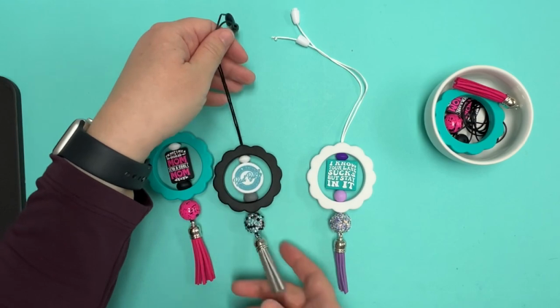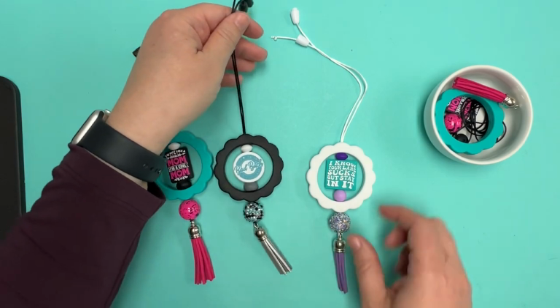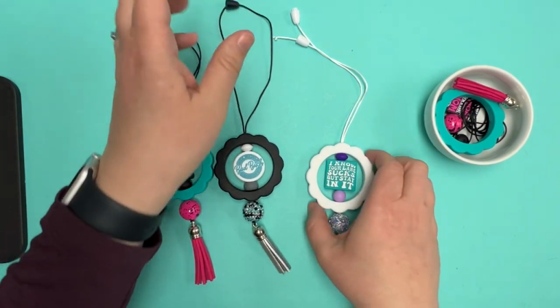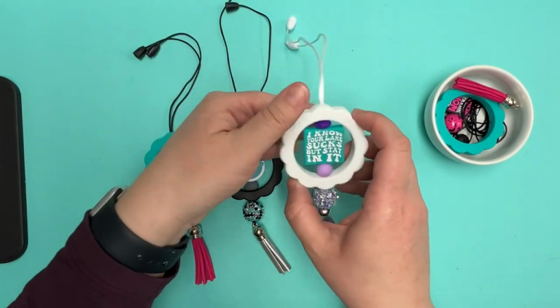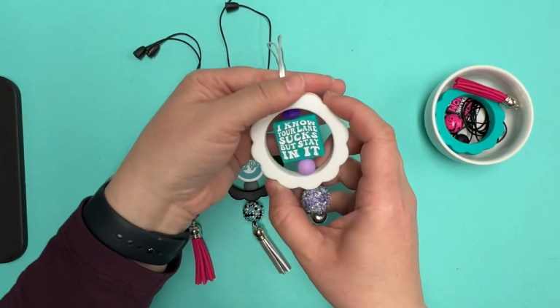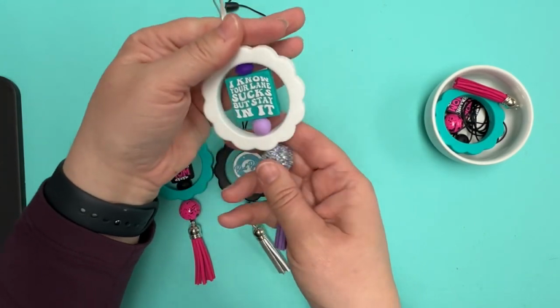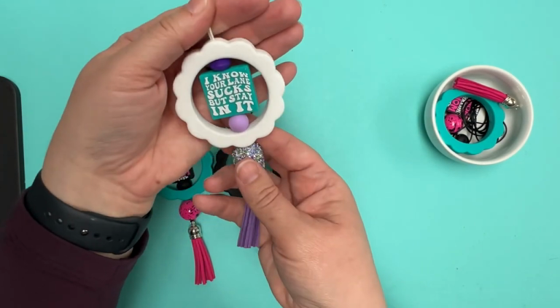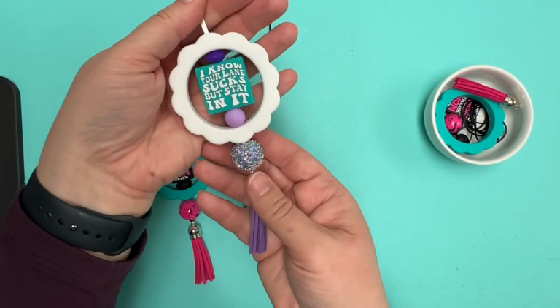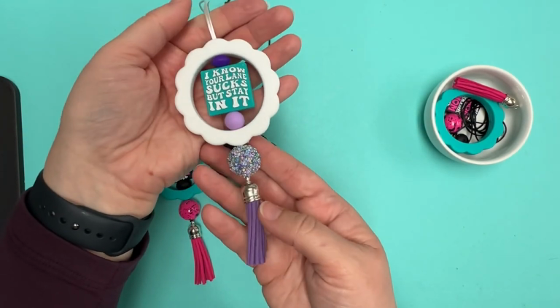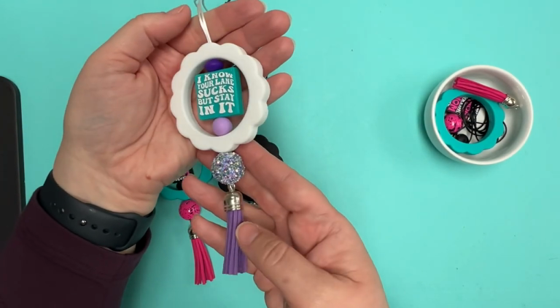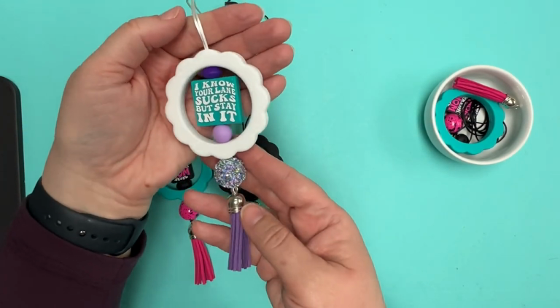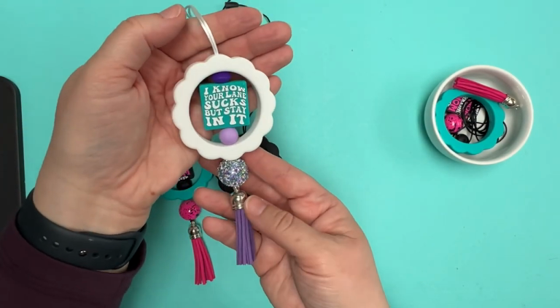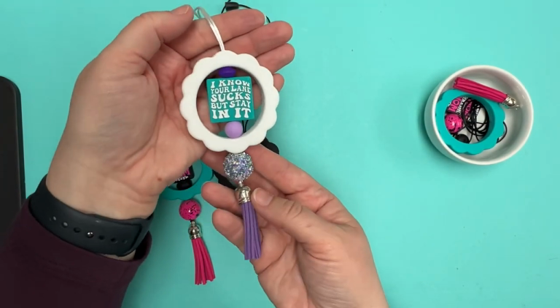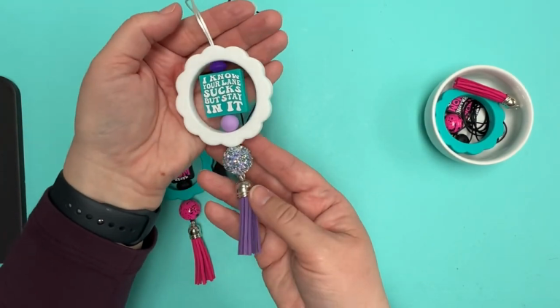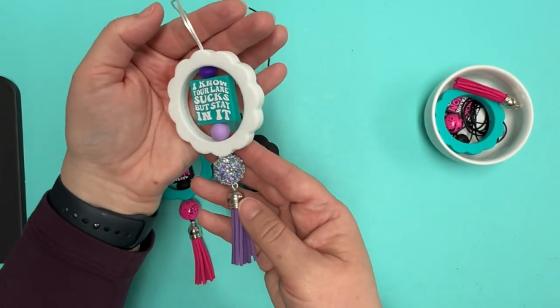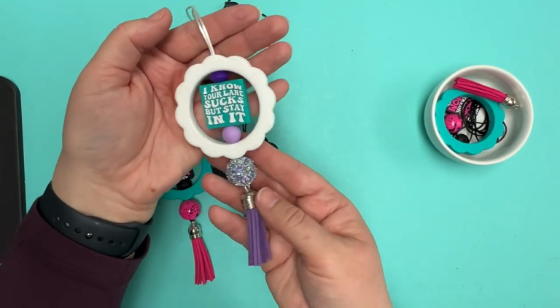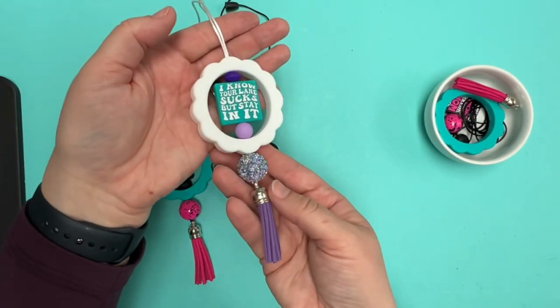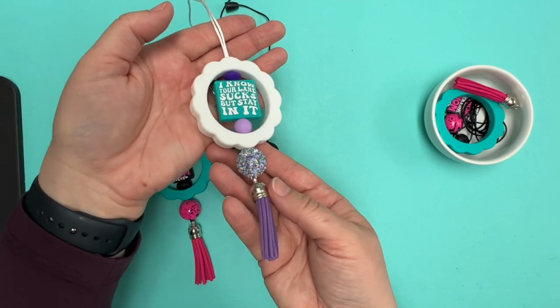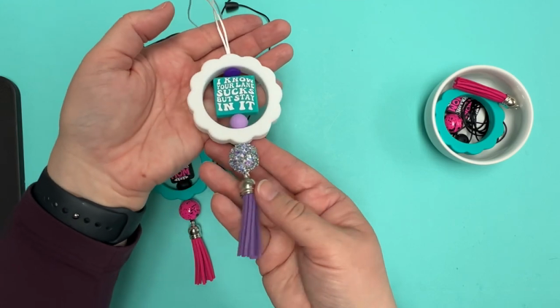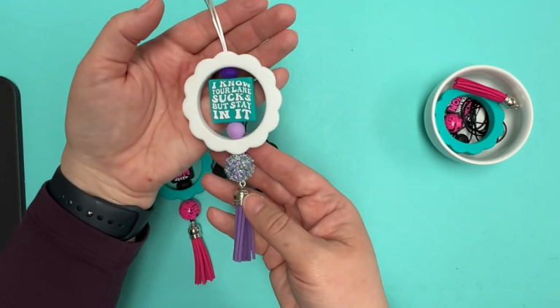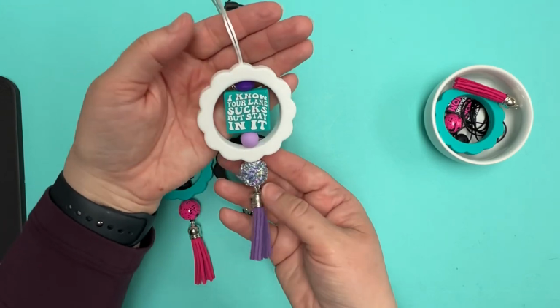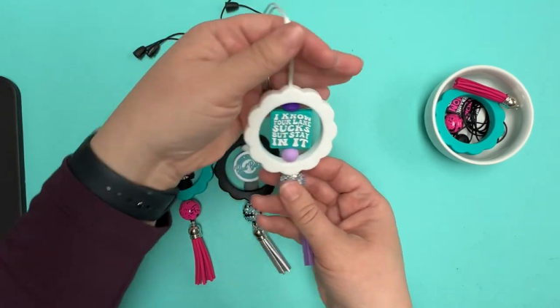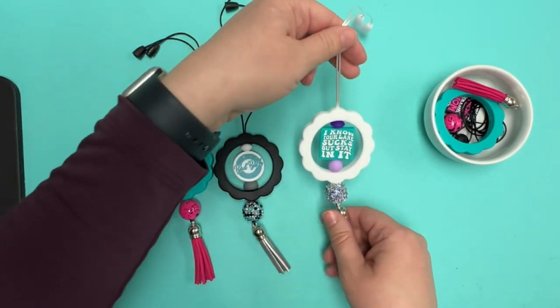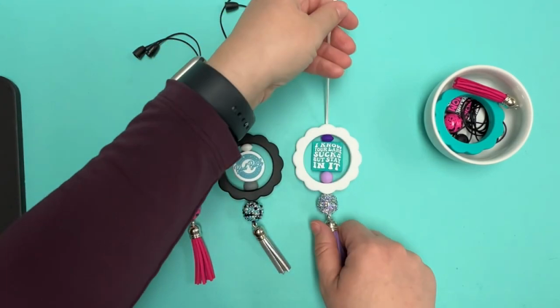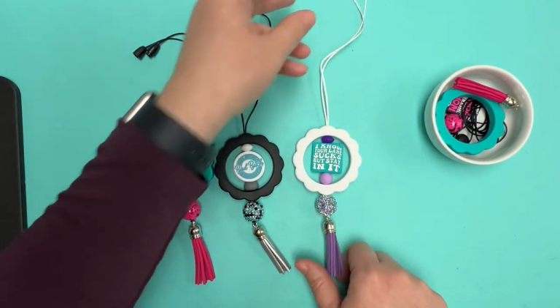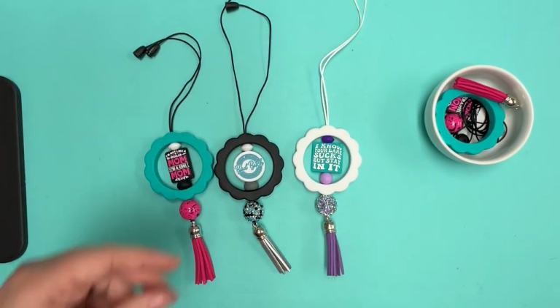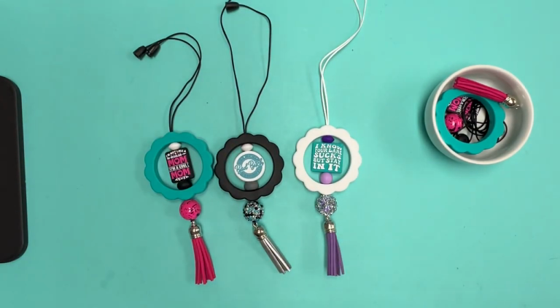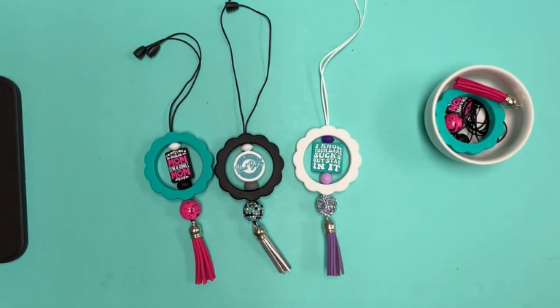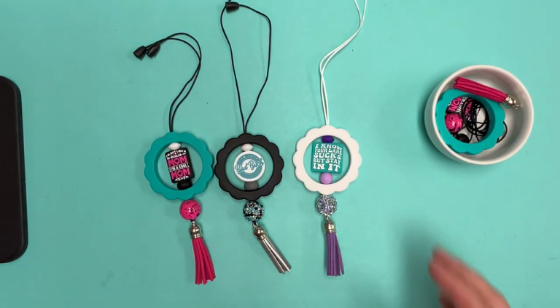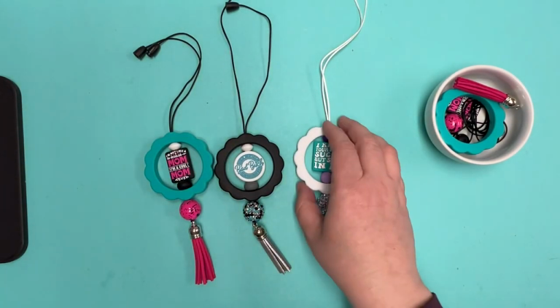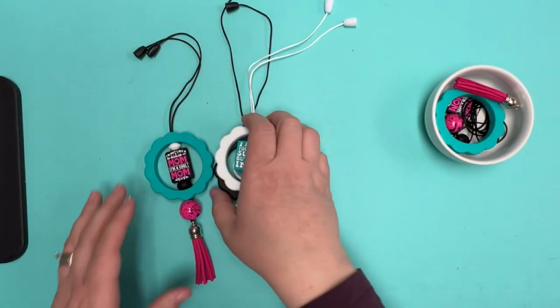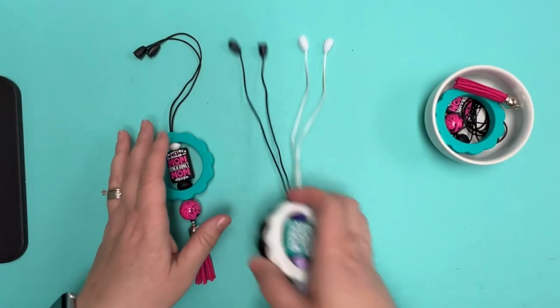Again, the supply lists of everything used can be found on that blog post so that you don't have to go hunting for supplies.